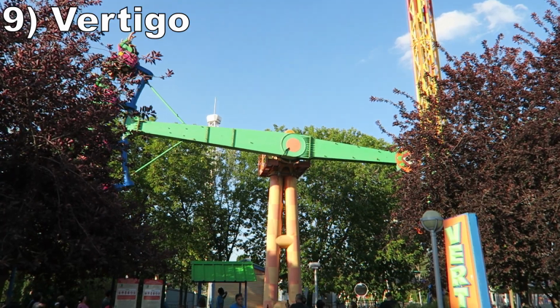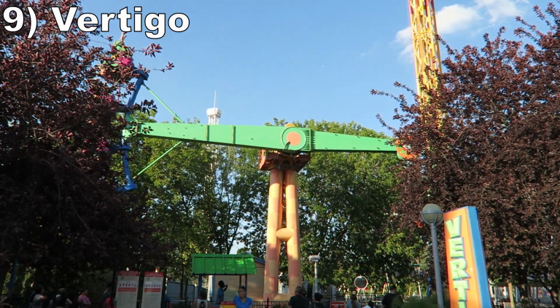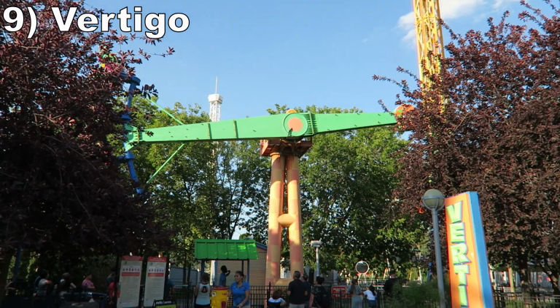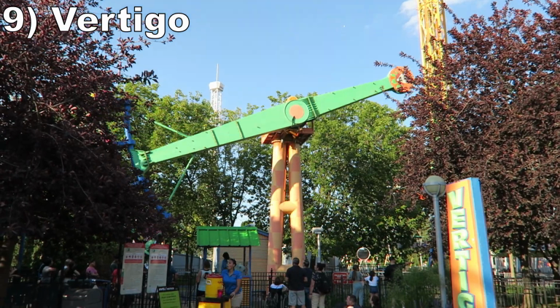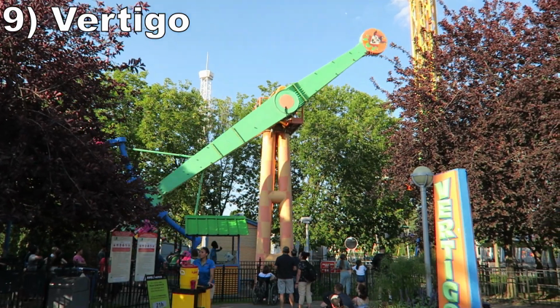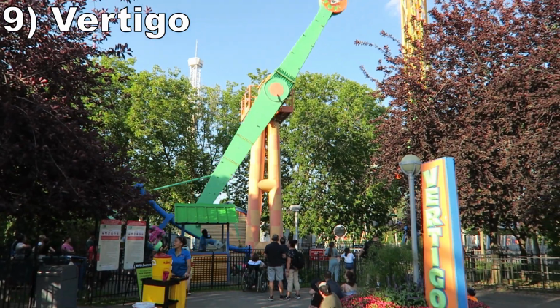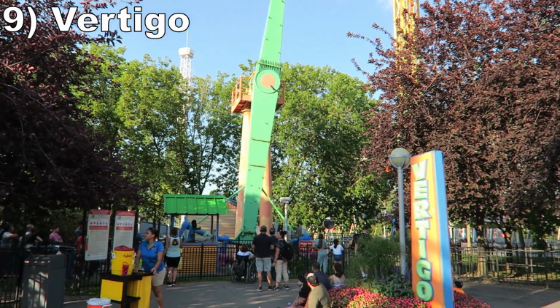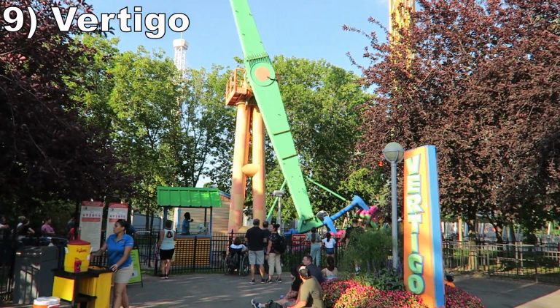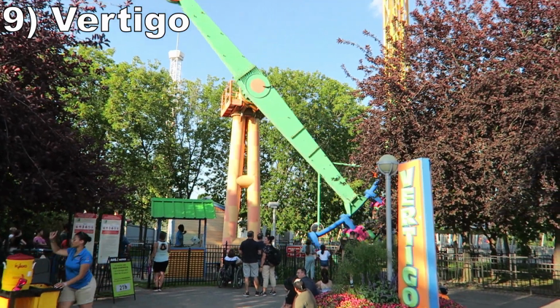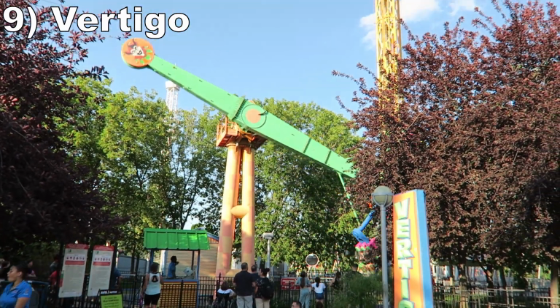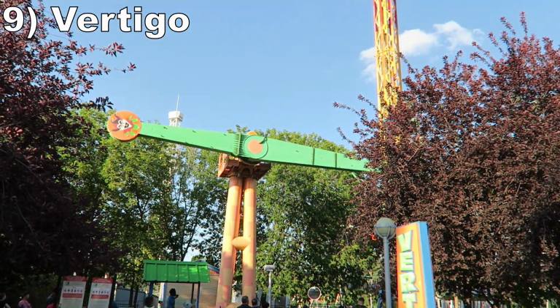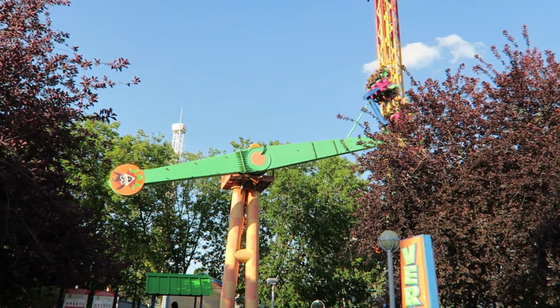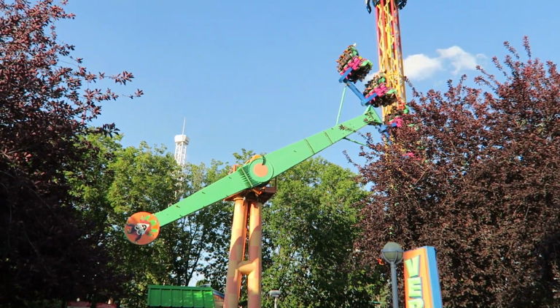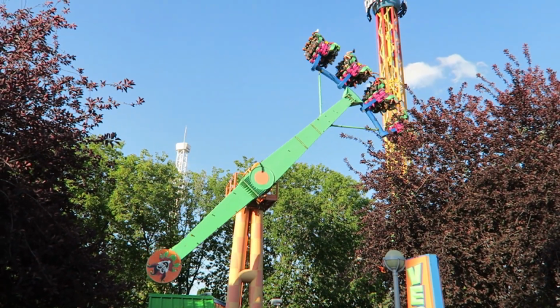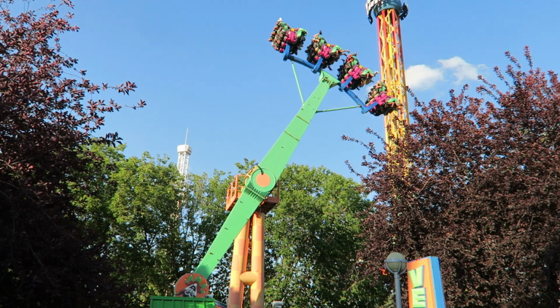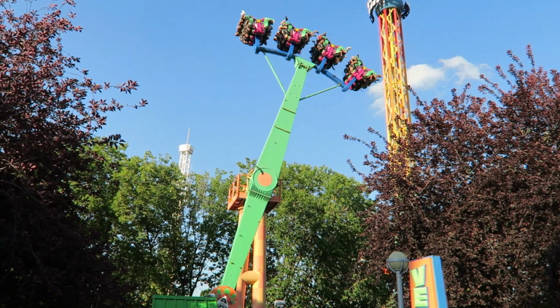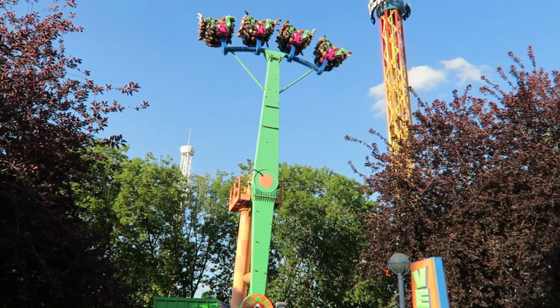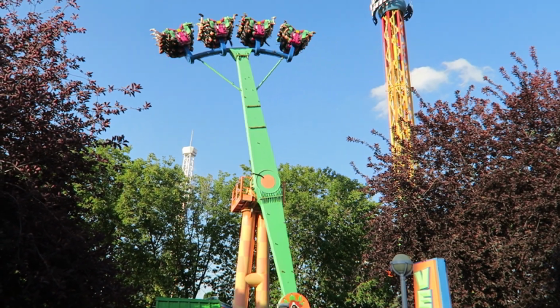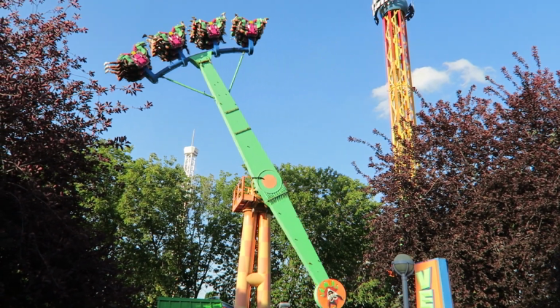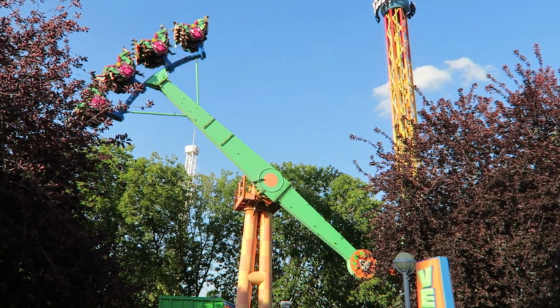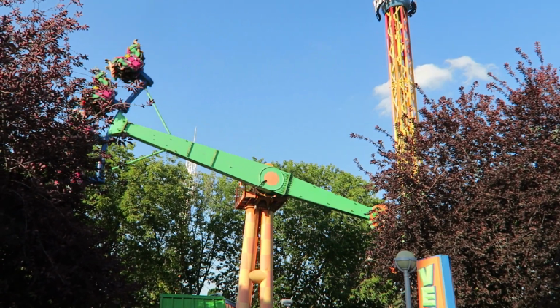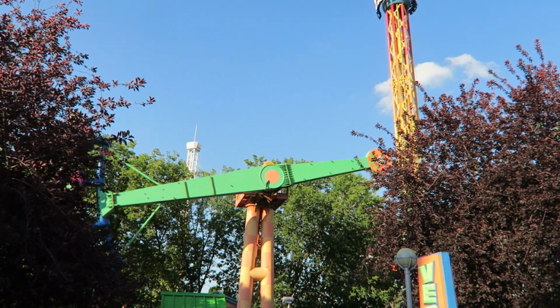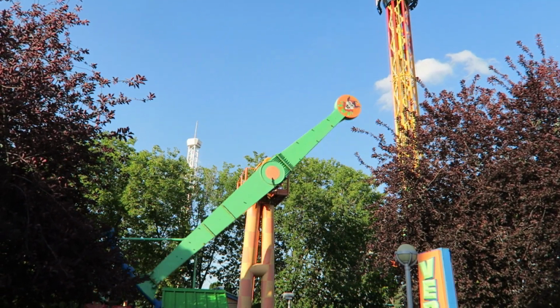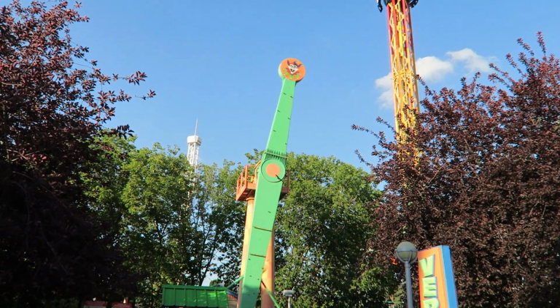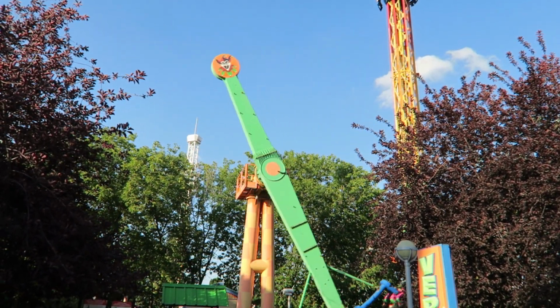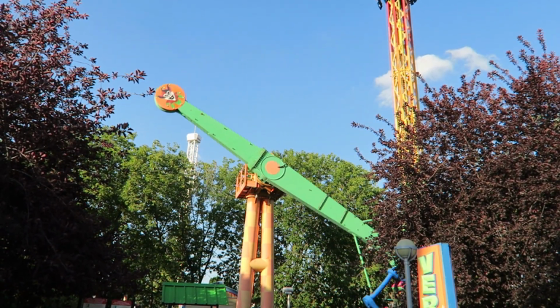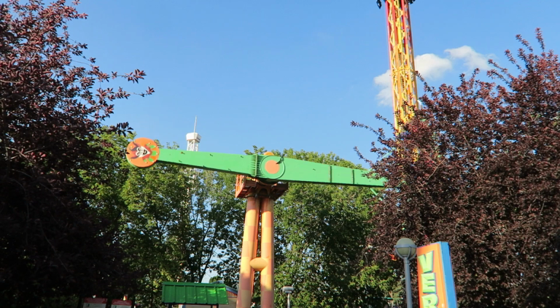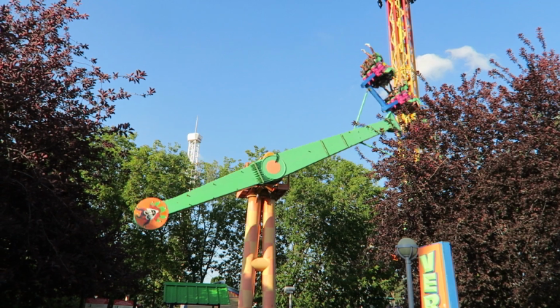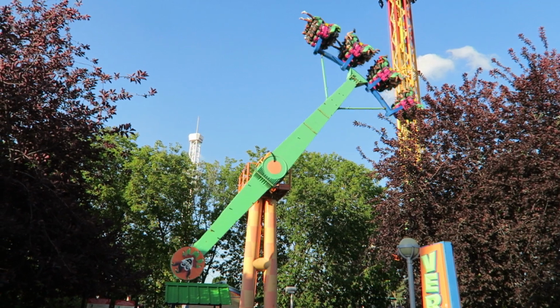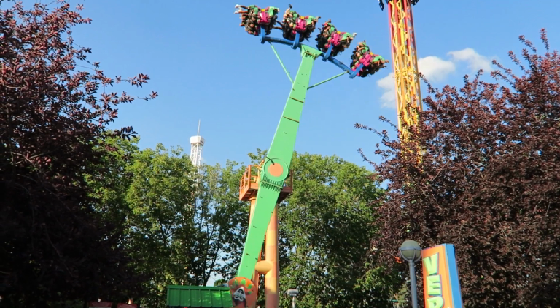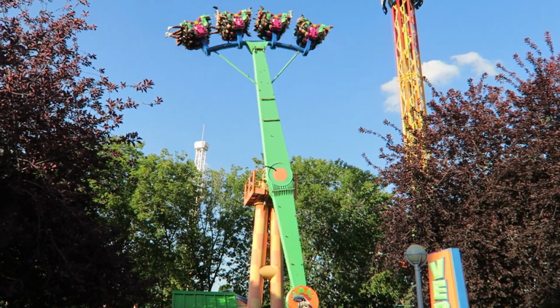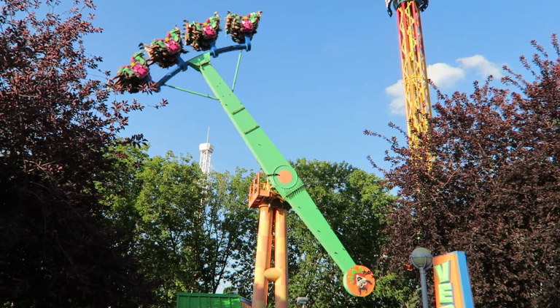Number 9: Vertigo. This Zamperla Hawk is oddly located in a pit in the ground, but the ride is otherwise similar to the other ones out there. You rotate relatively slowly, so while you don't get too many positive forces, you do get some sweet hangtime going over the top.